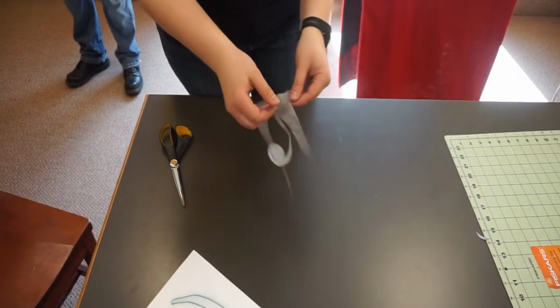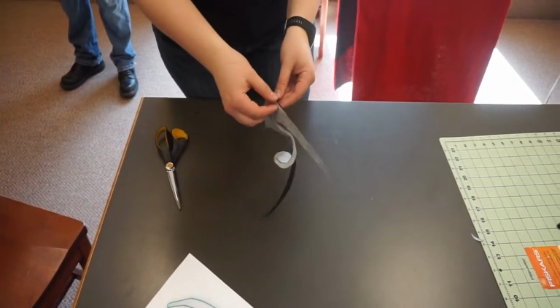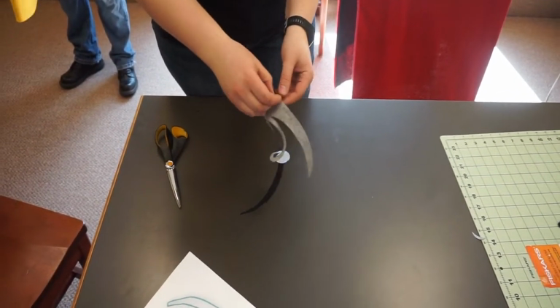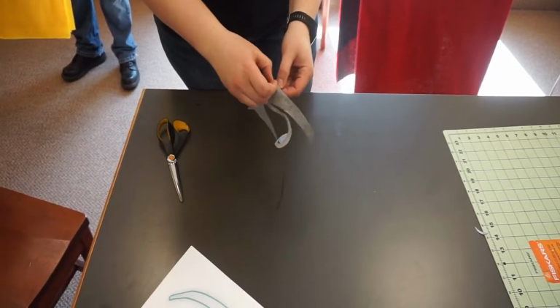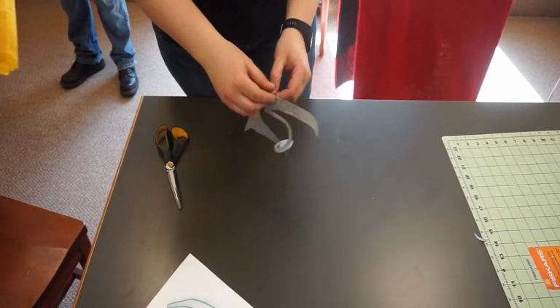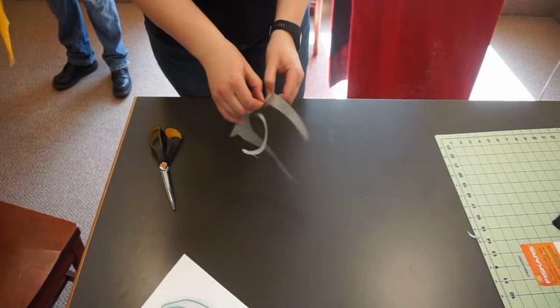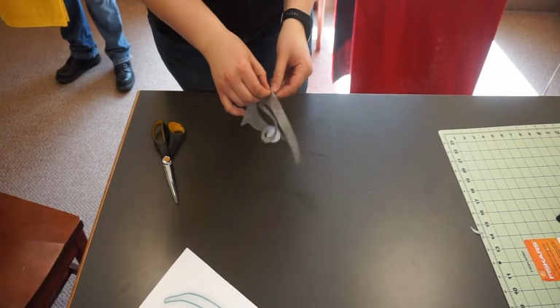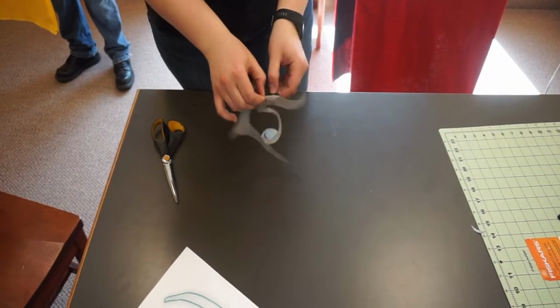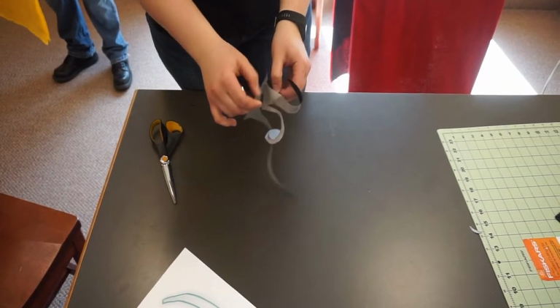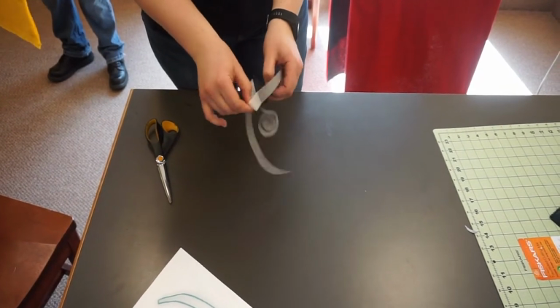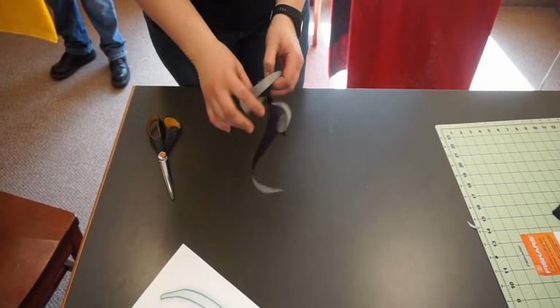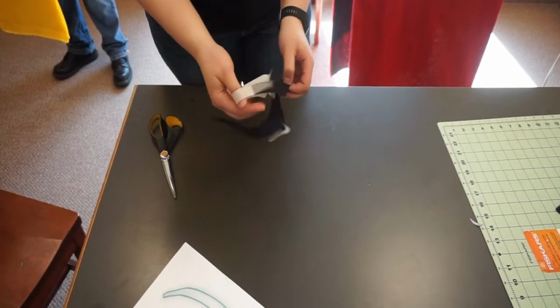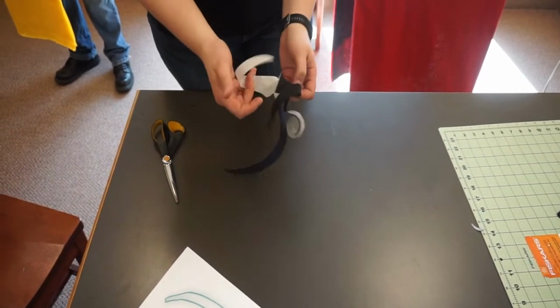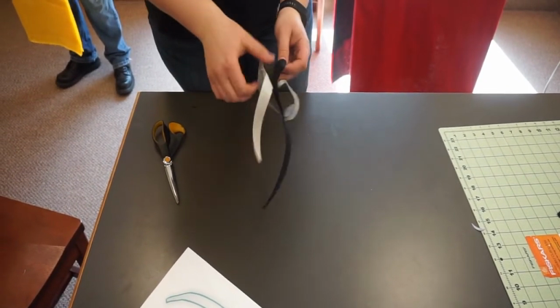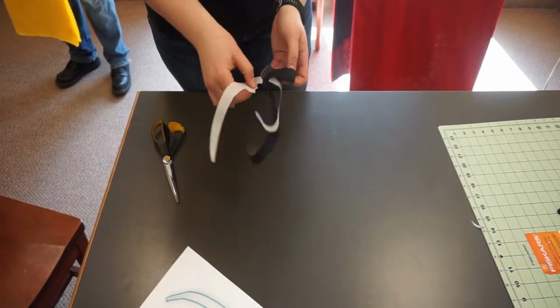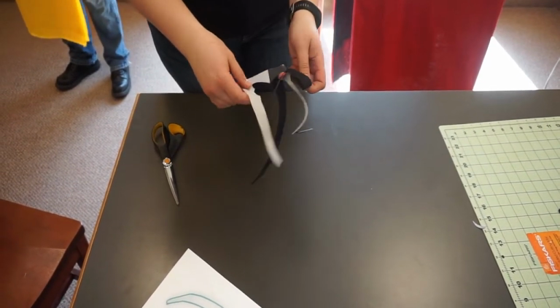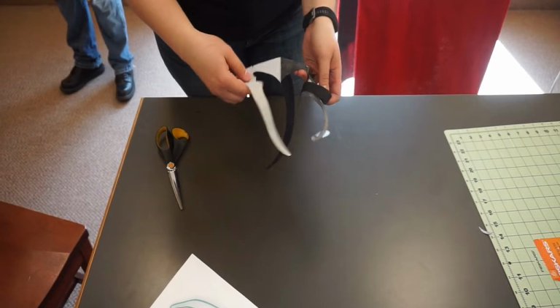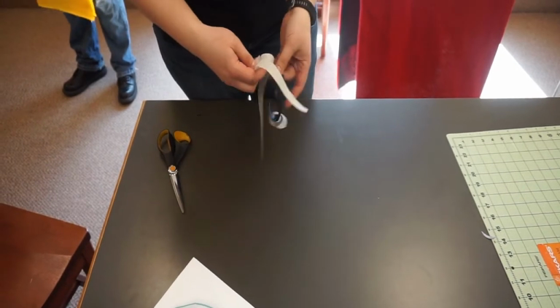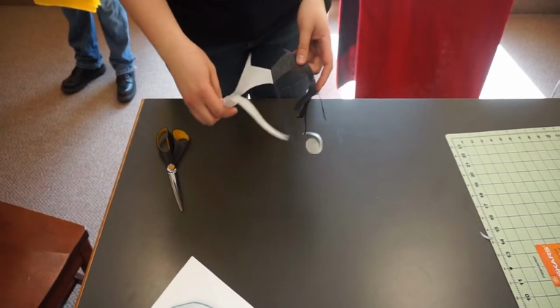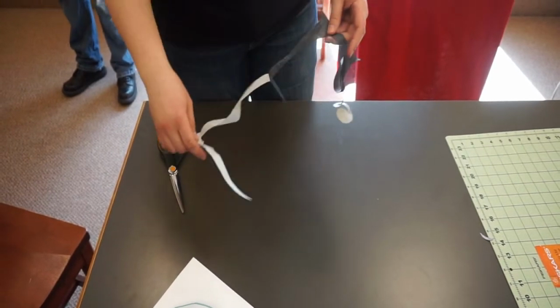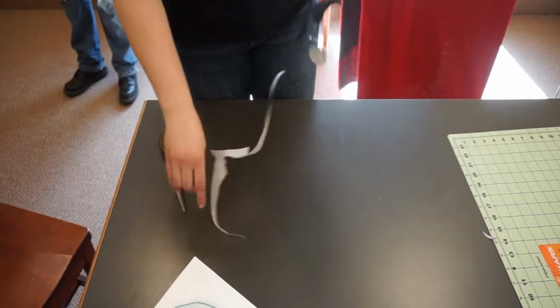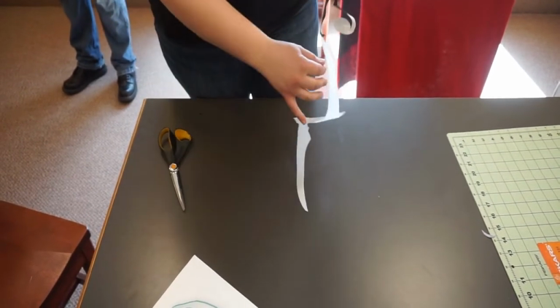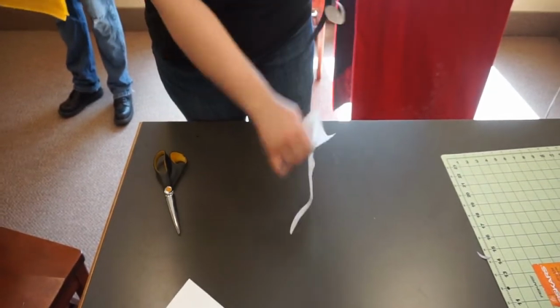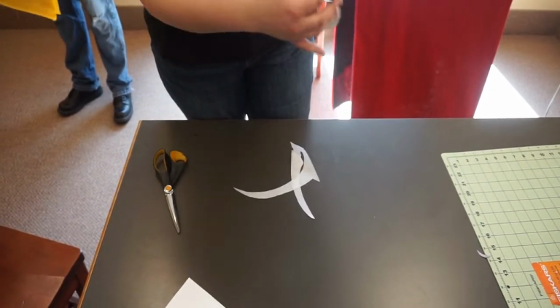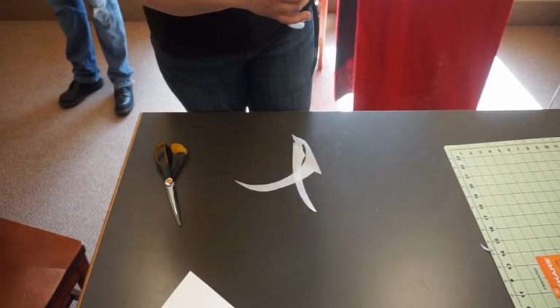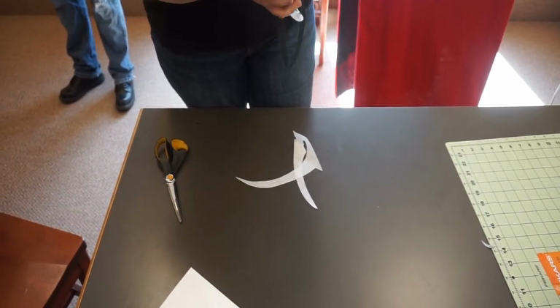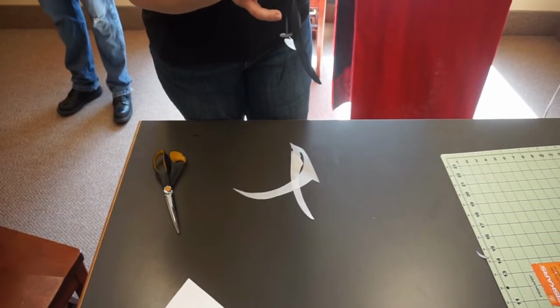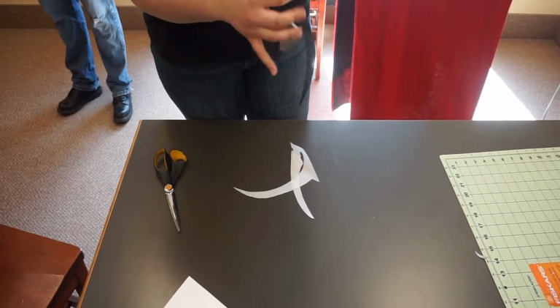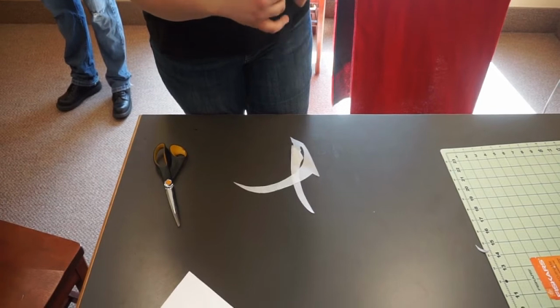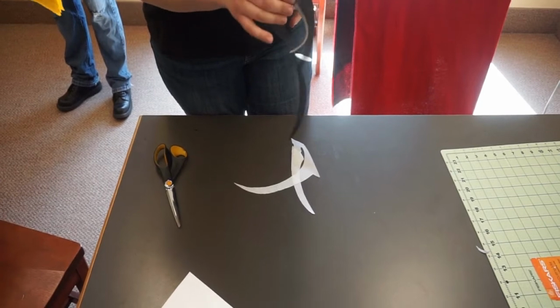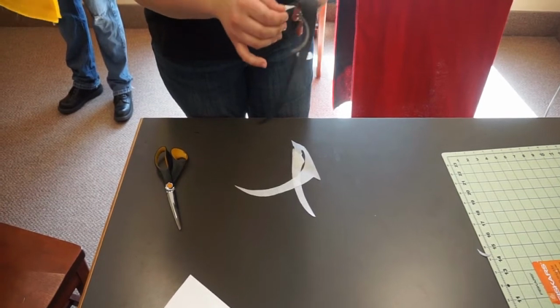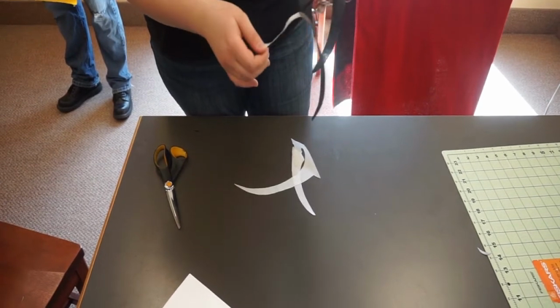Once the fusible webbing has been ironed on and given a chance to cool, you can cut out your design. Then carefully peel off the paper backing. The adhesive webbing should remain on your fabric, which will allow you to iron your image onto your main body of fabric.